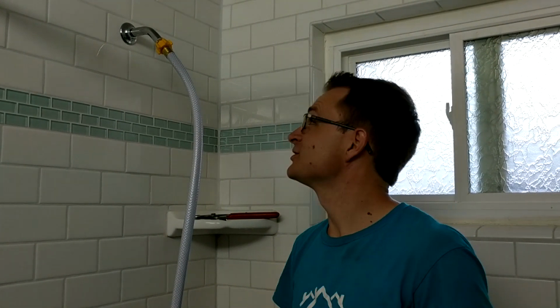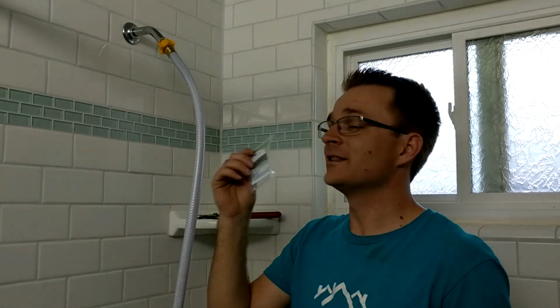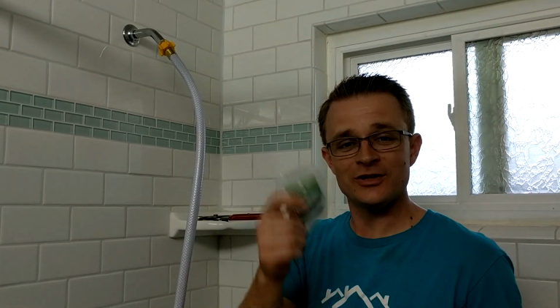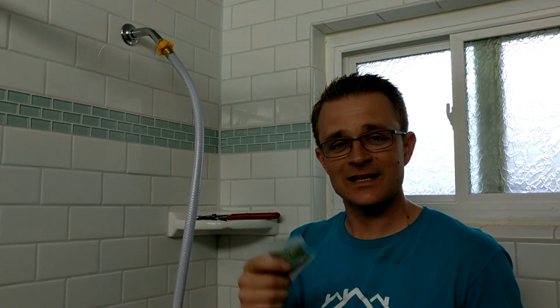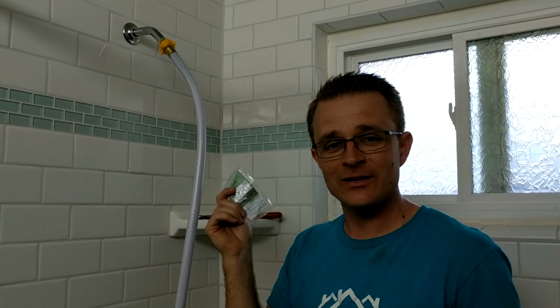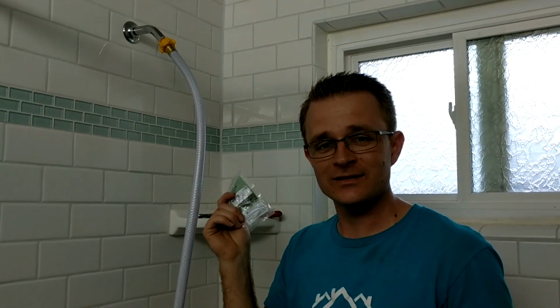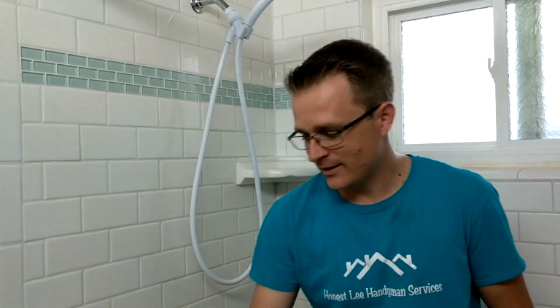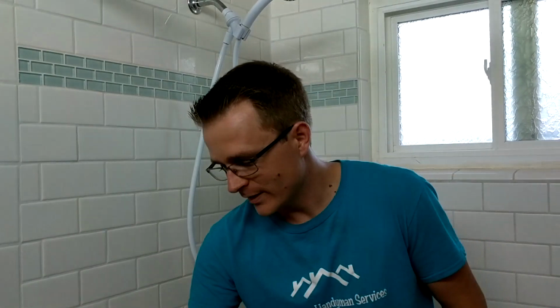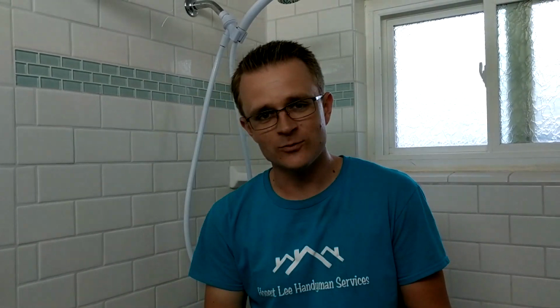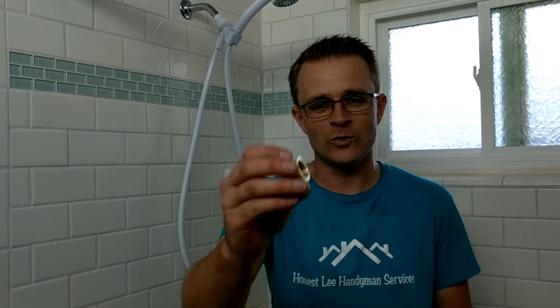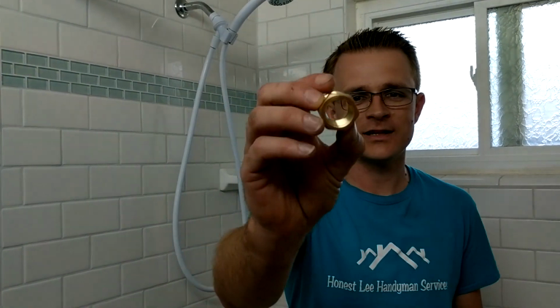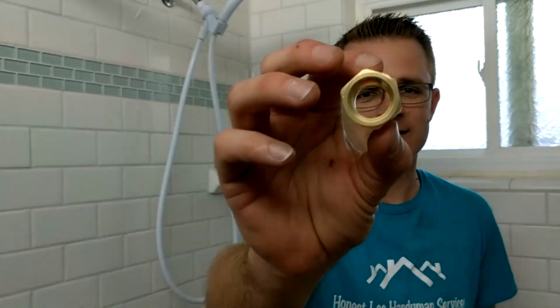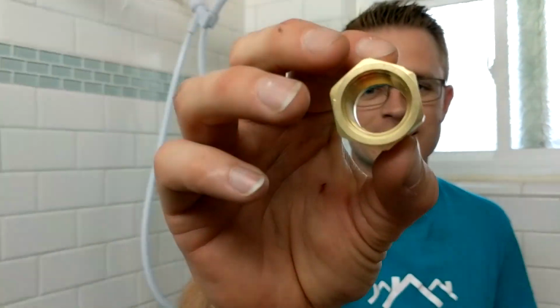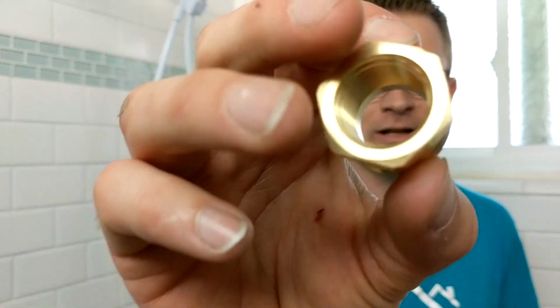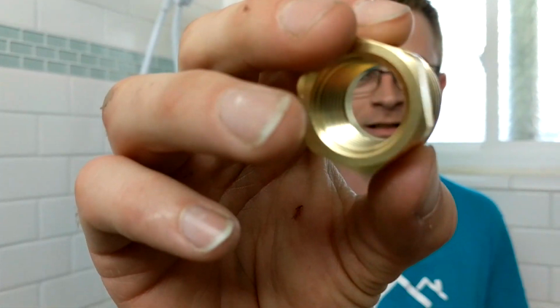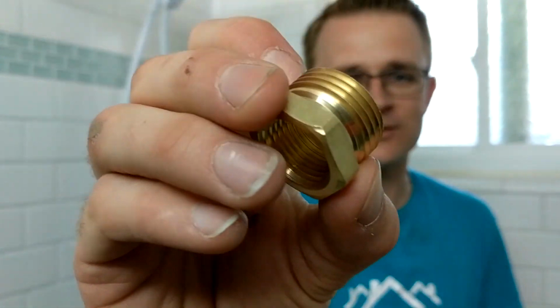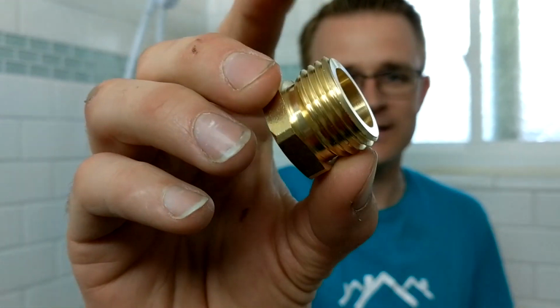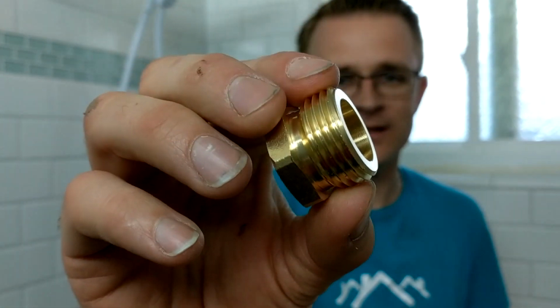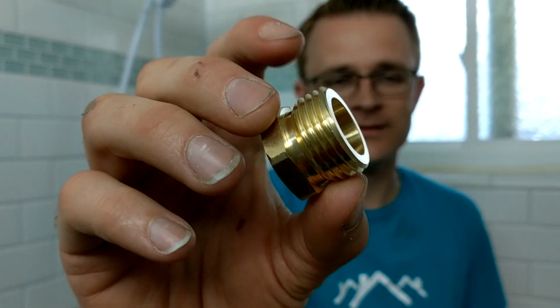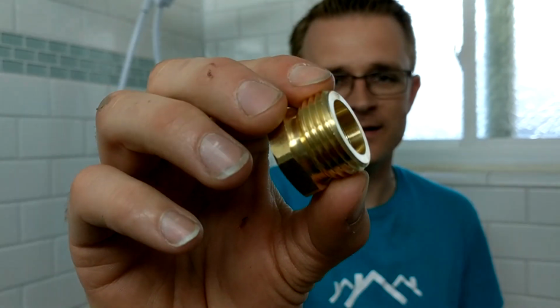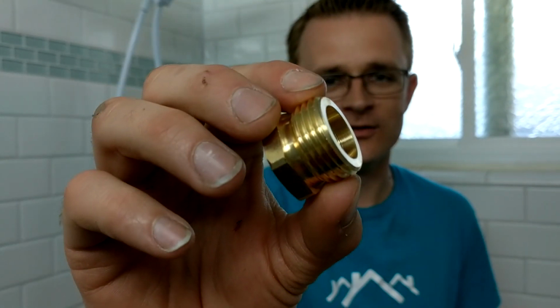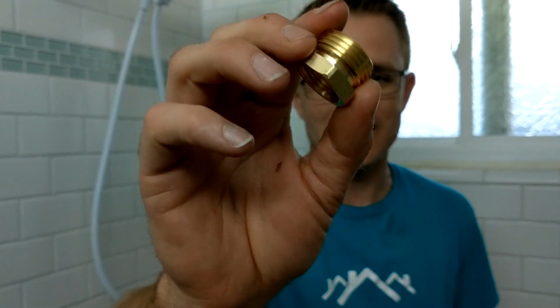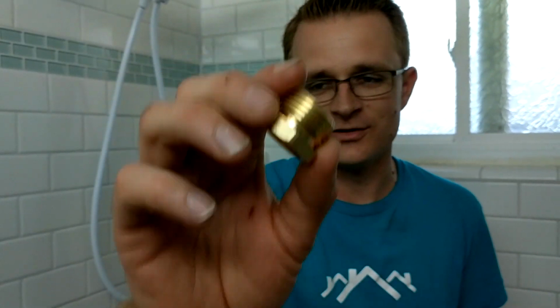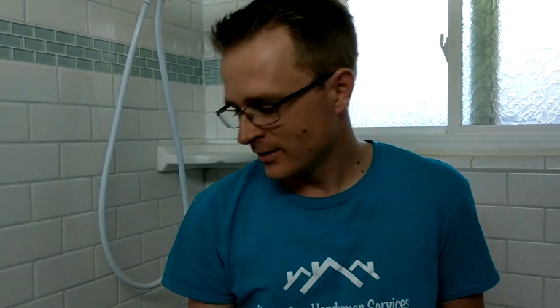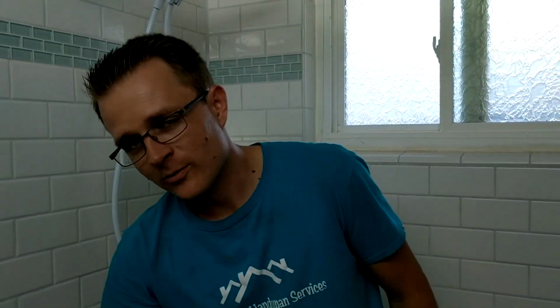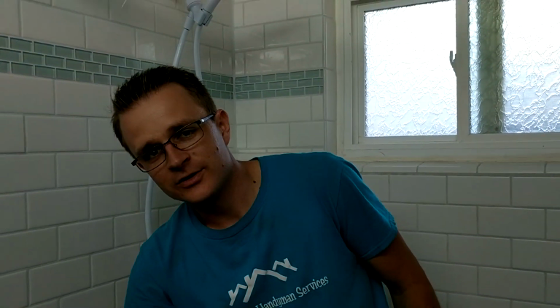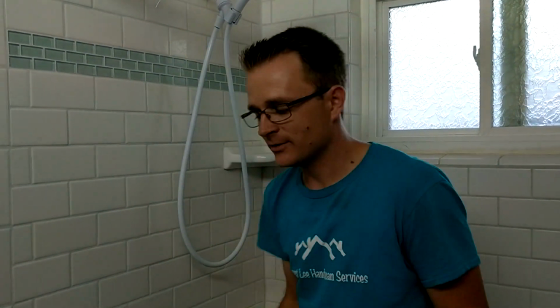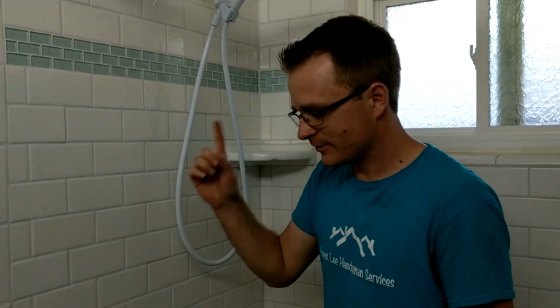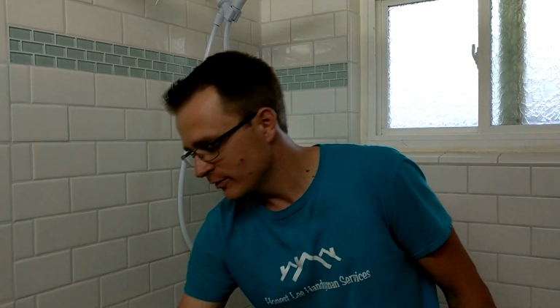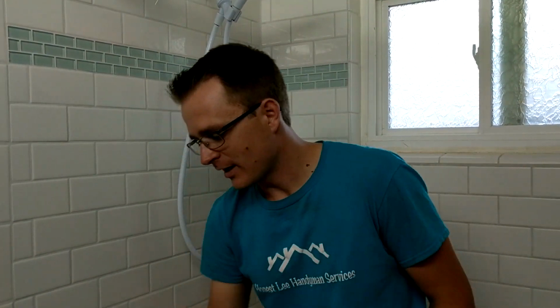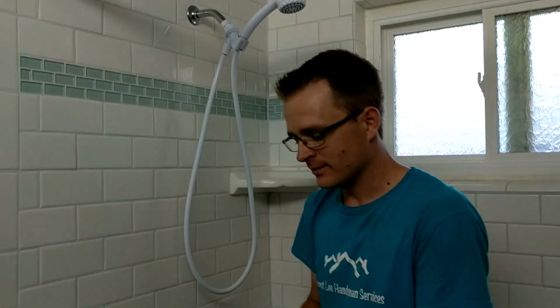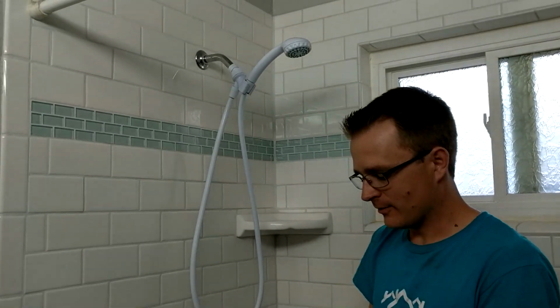I'm going to show you guys exactly how I did this. Real quick, this is what it looks like — it's got the inside threads and then it's also got the outside threads that the garden hose attaches to. So what we're going to start with is we're going to remove our shower head.